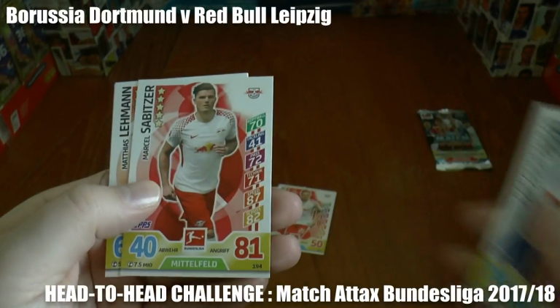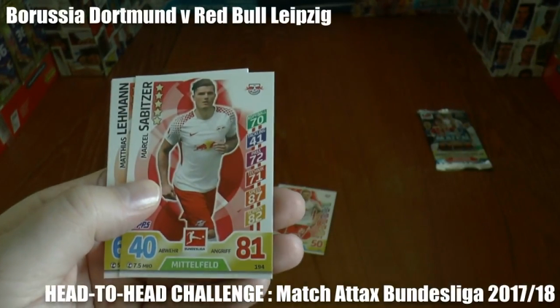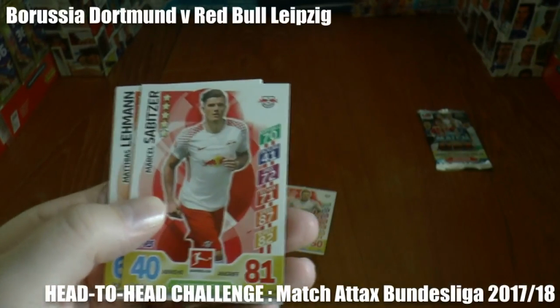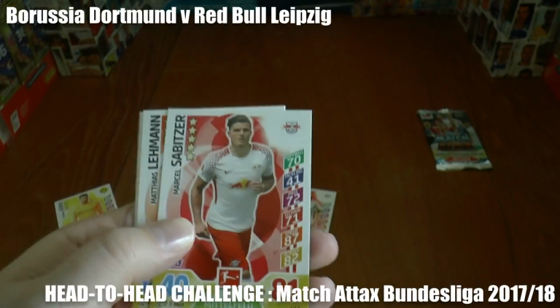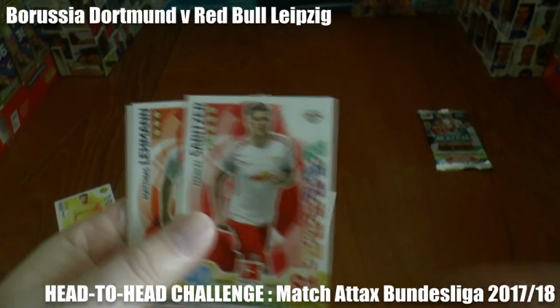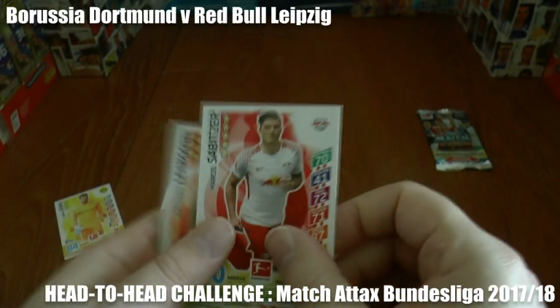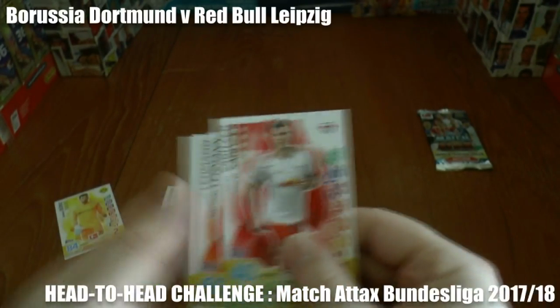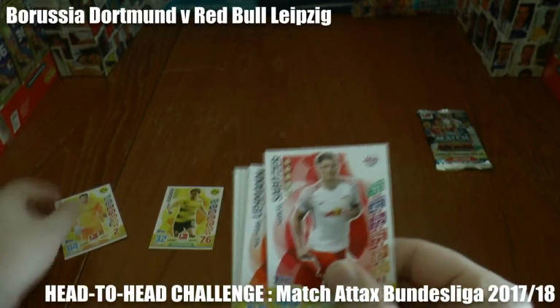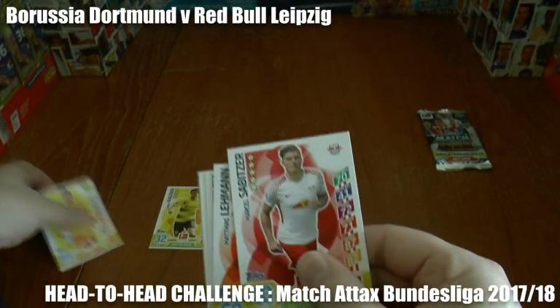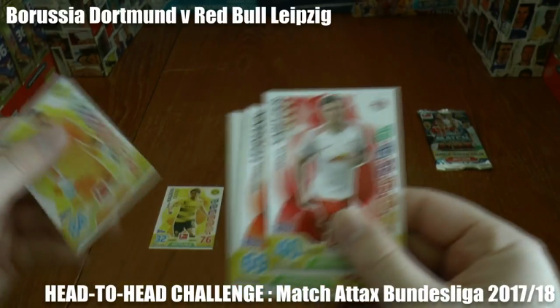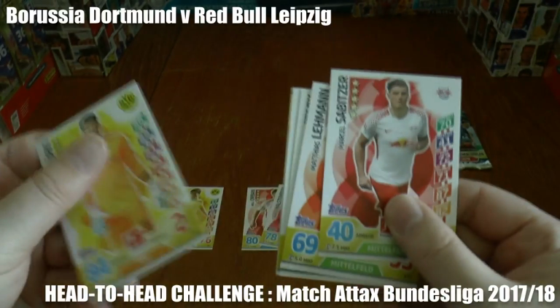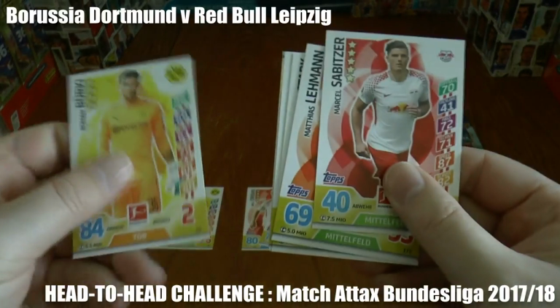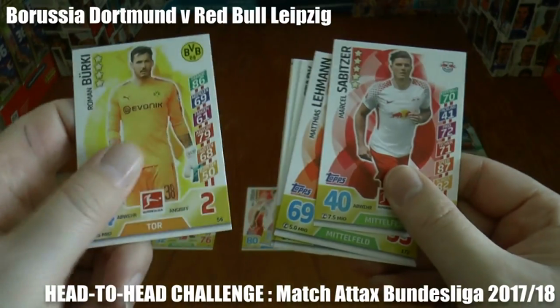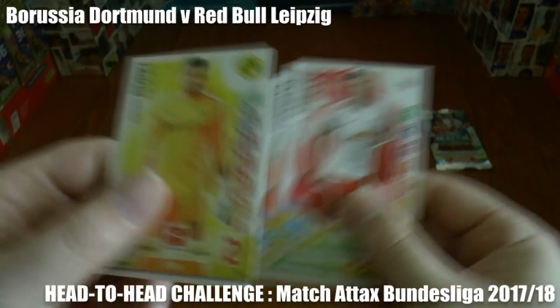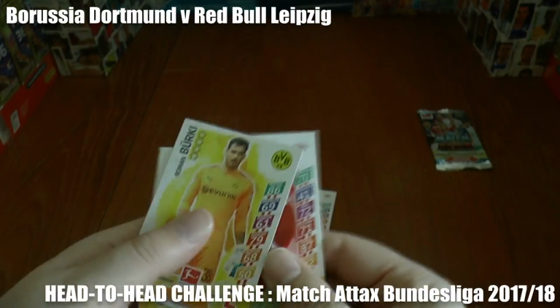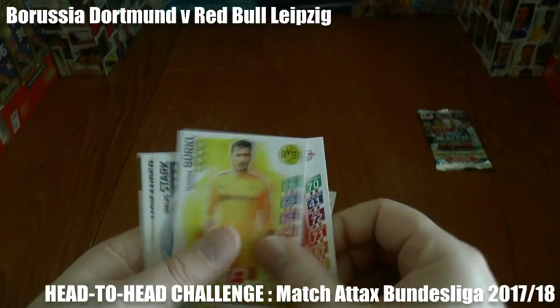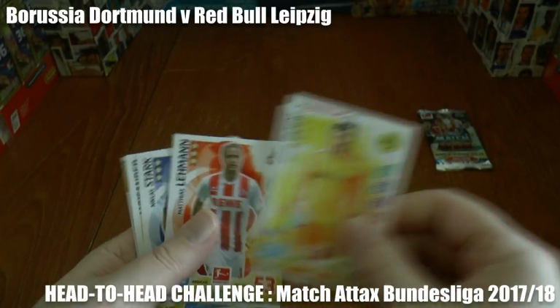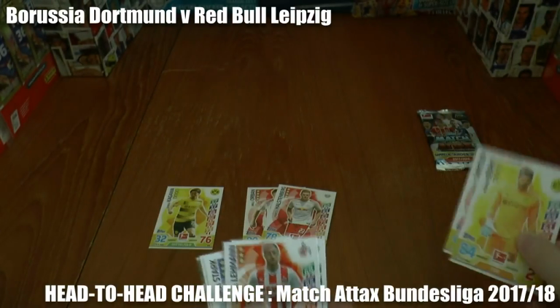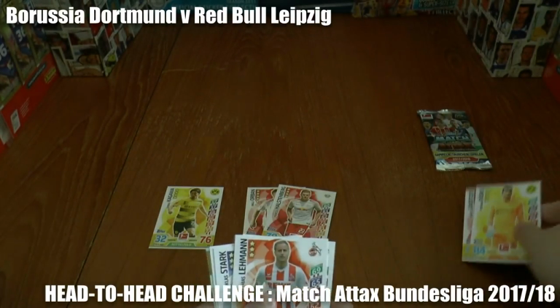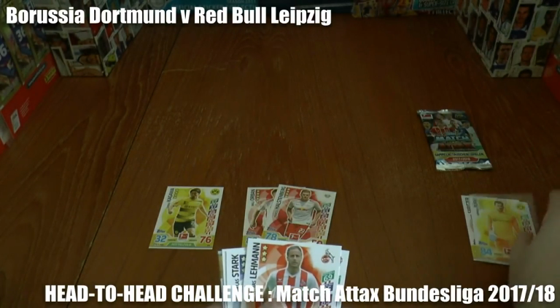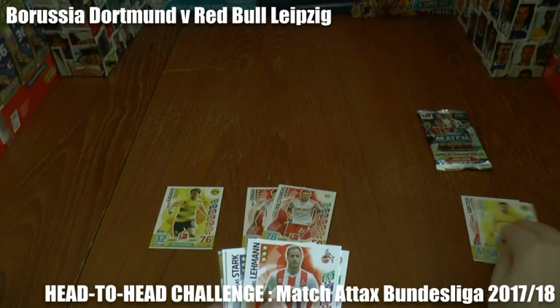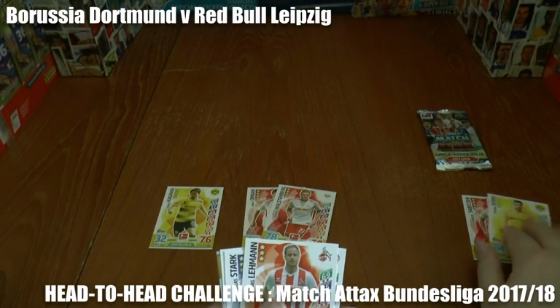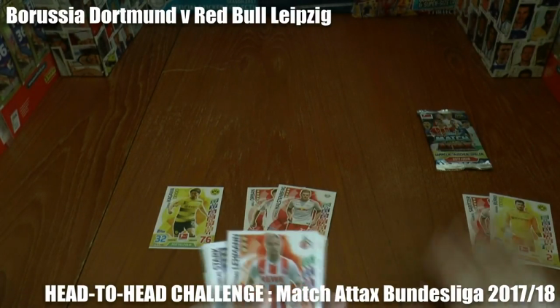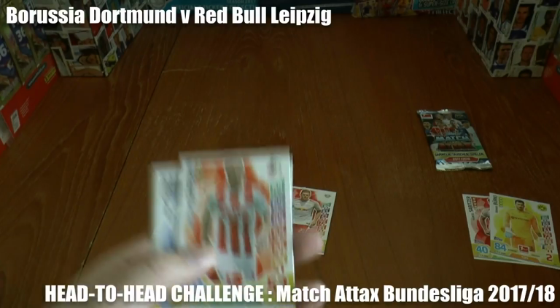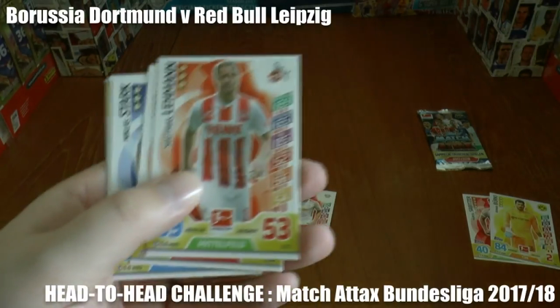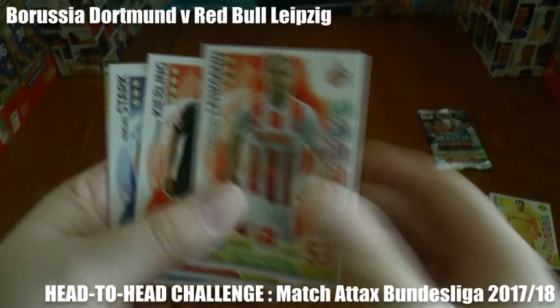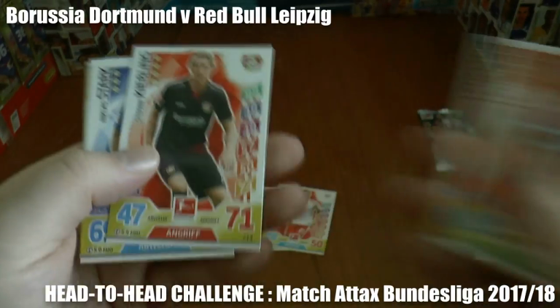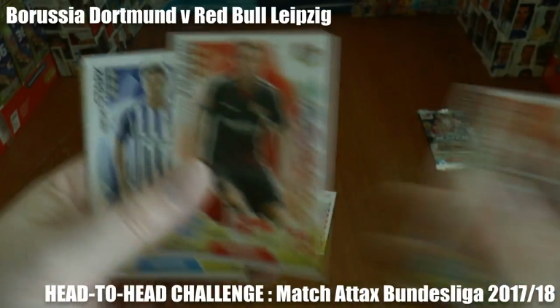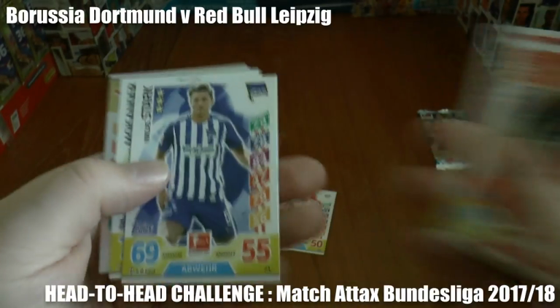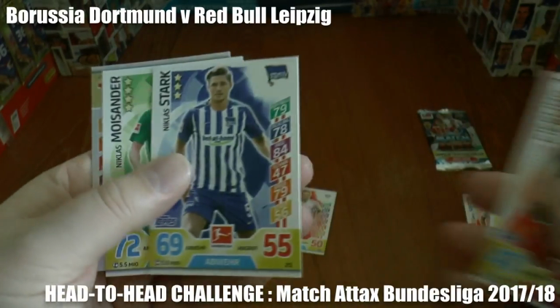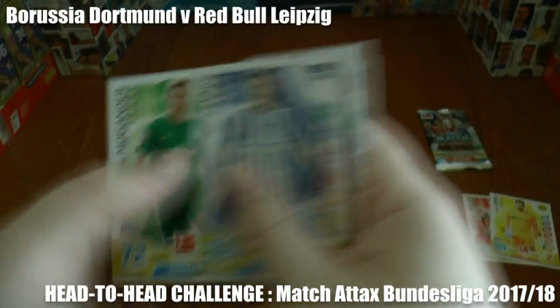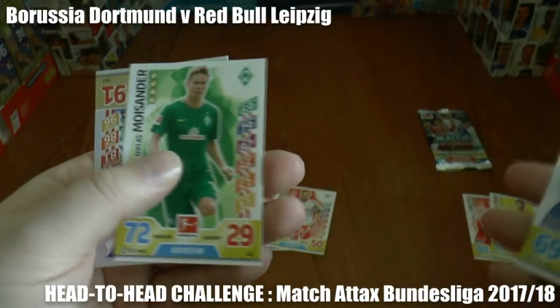And there you see the shot saved by Sabica — Berkey saves his shot — so the scoreline remains: Borussia Dortmund one, Red Bull Leipzig two.